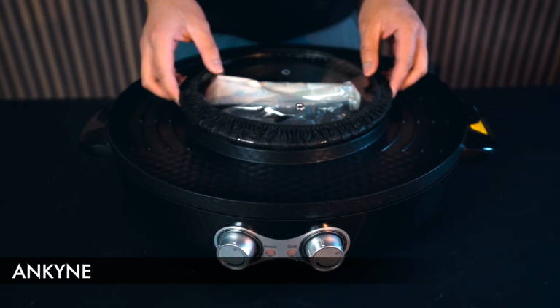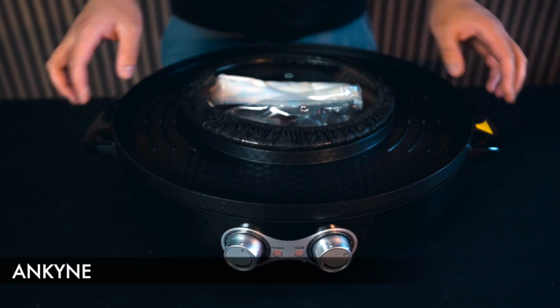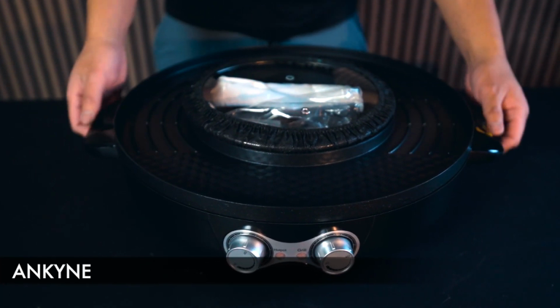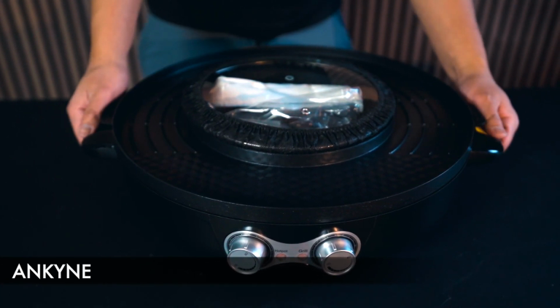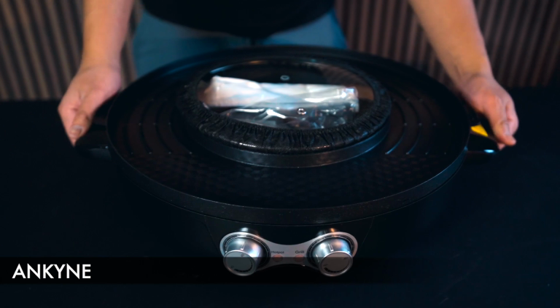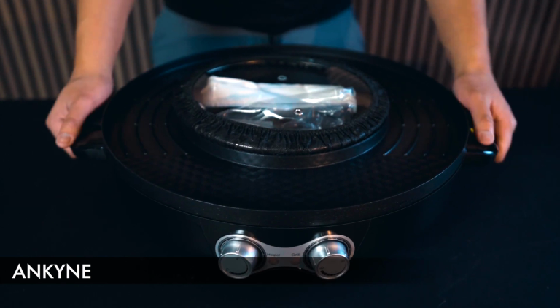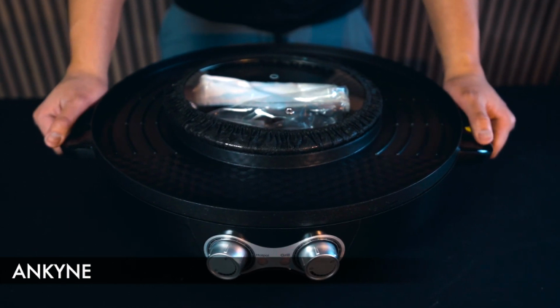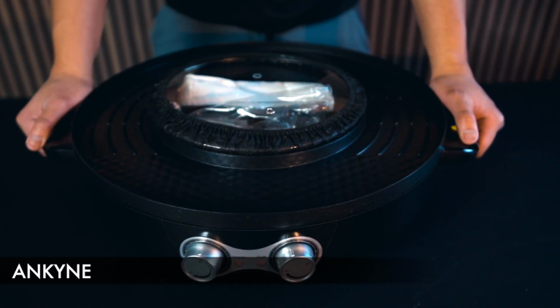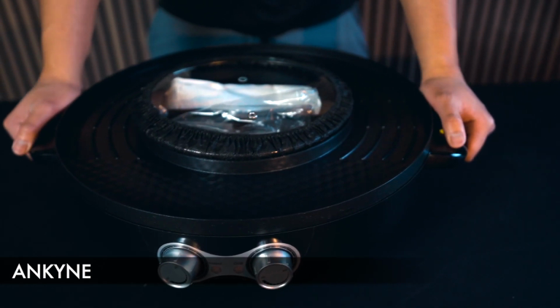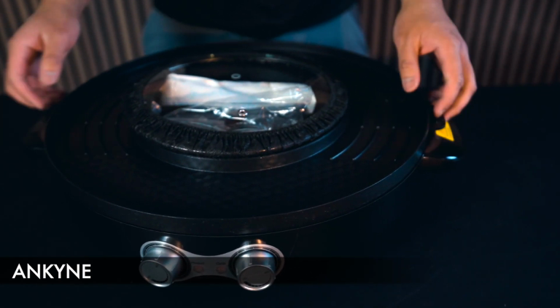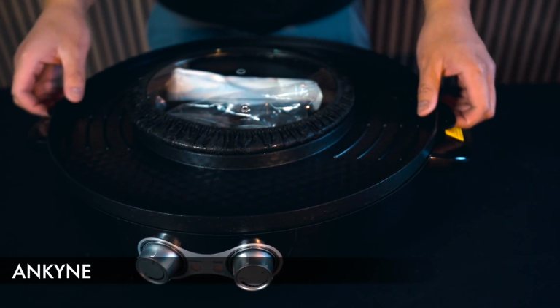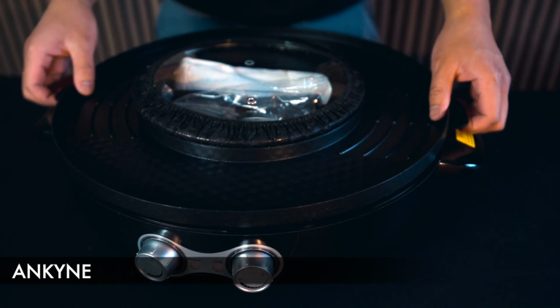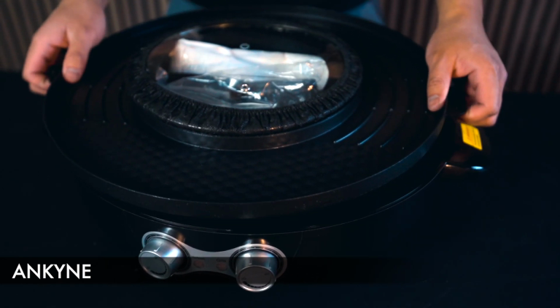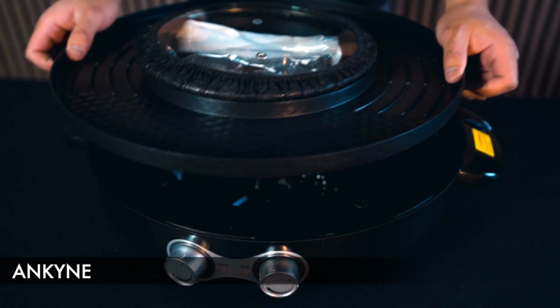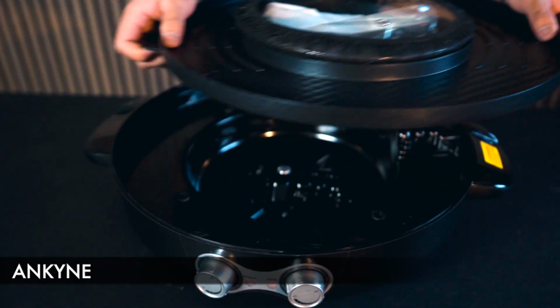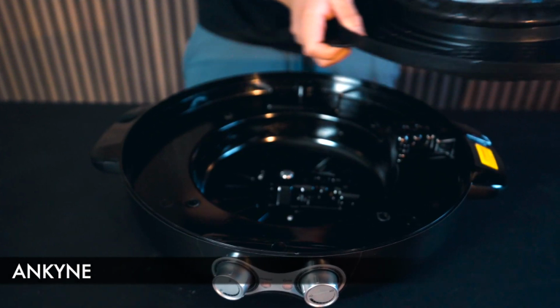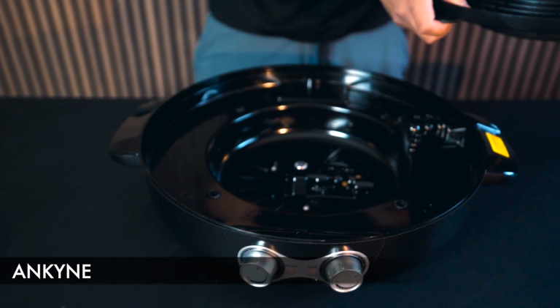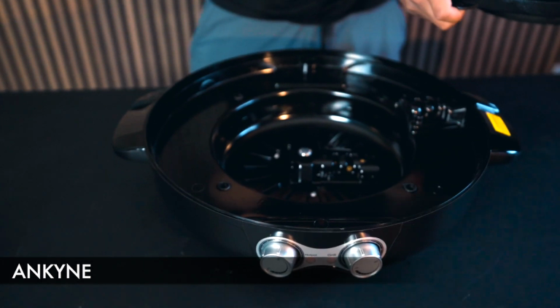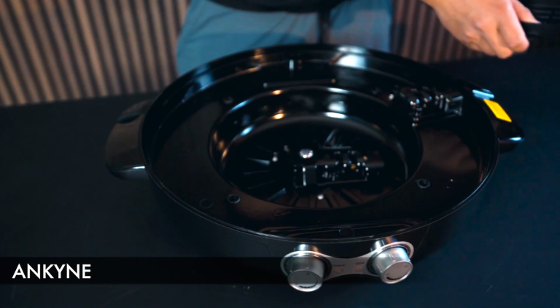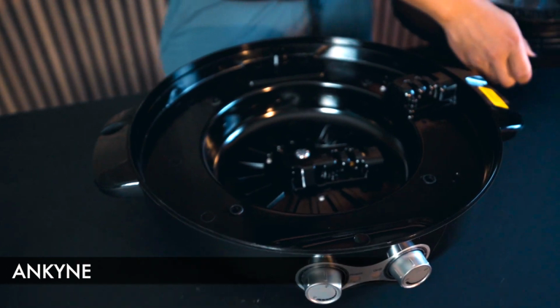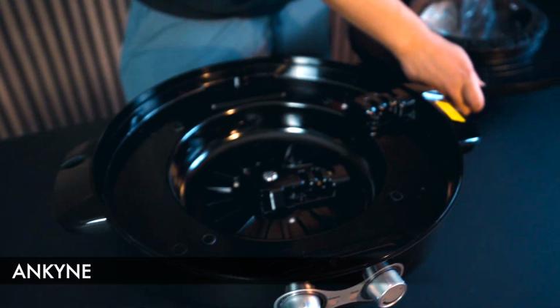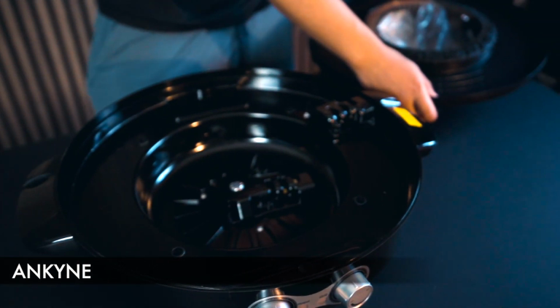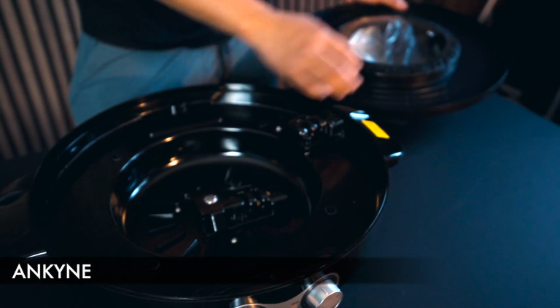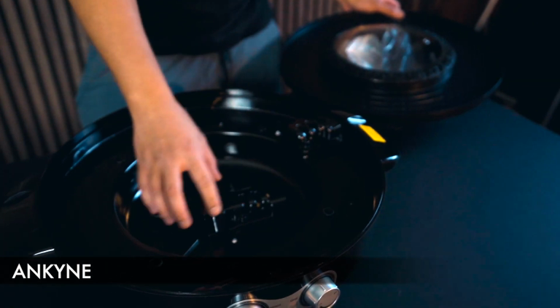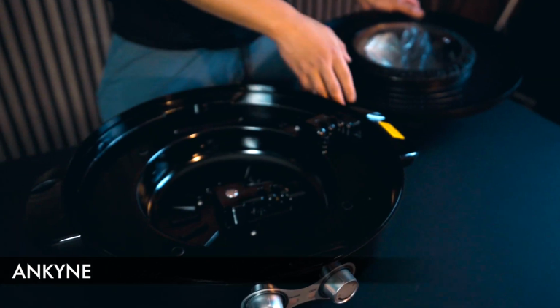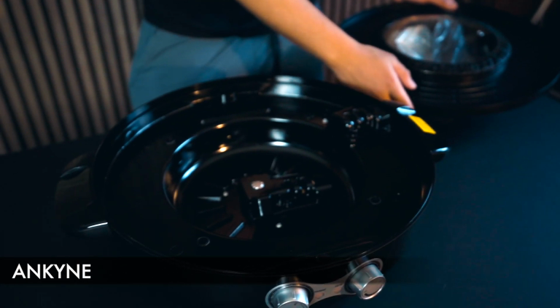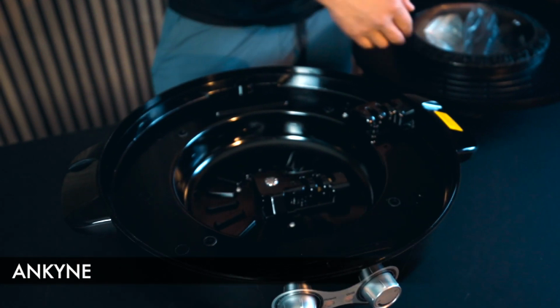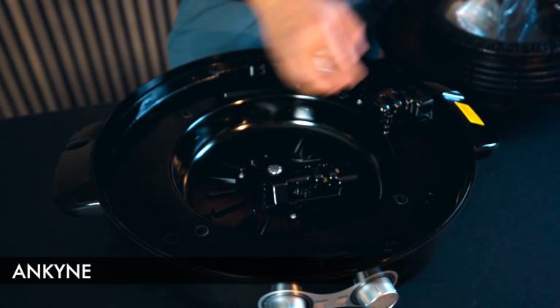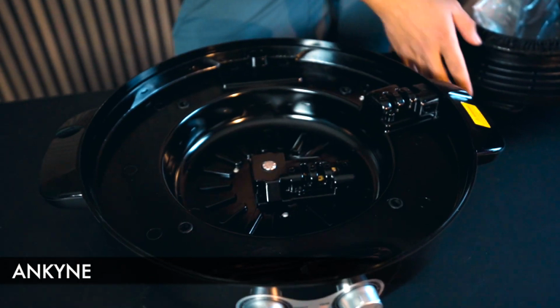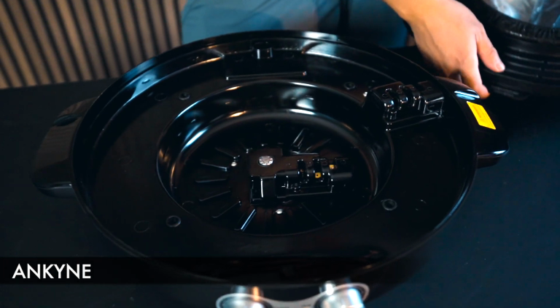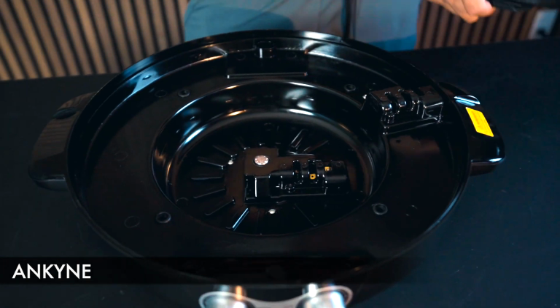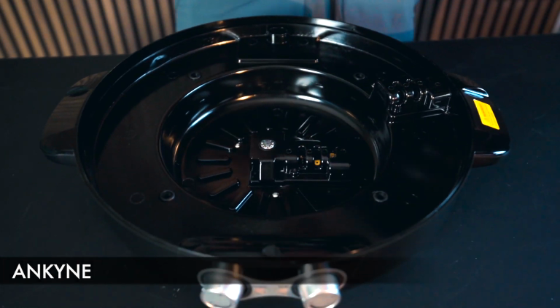Starting with the outer part, the handles make it very easy to move around, and the actual plate can be moved around as well. Down here you can see the actual heating mechanisms in the grill plate that will be used.